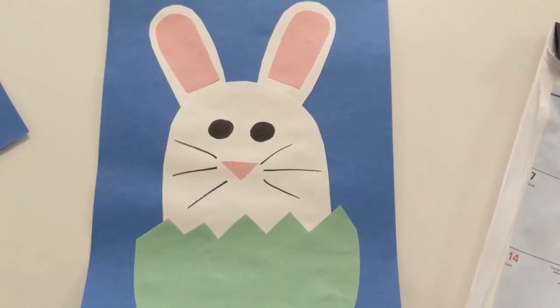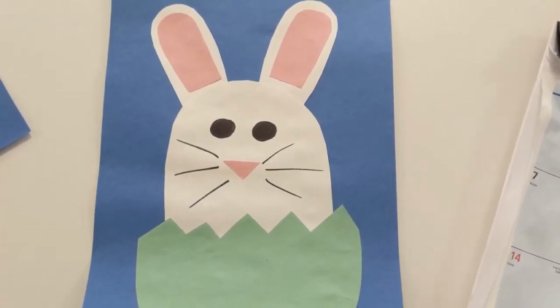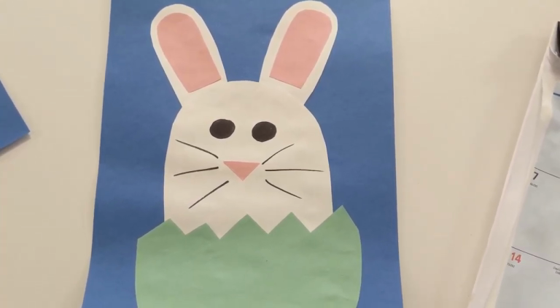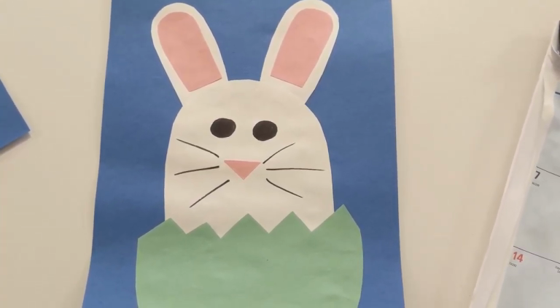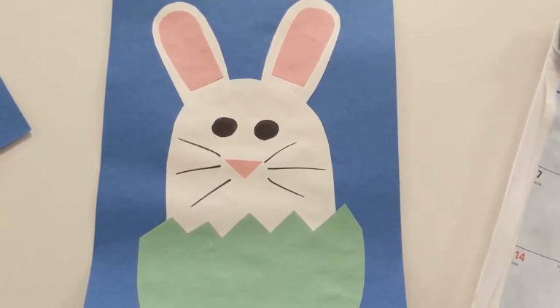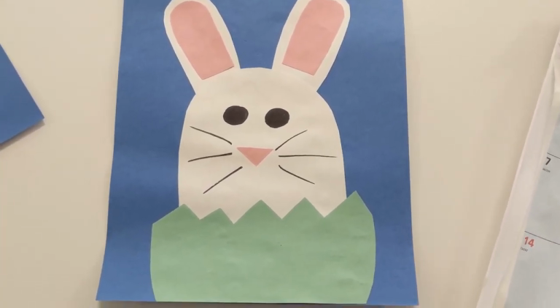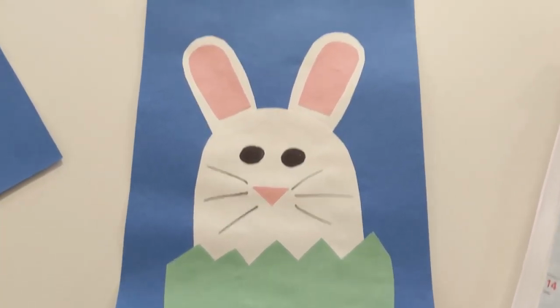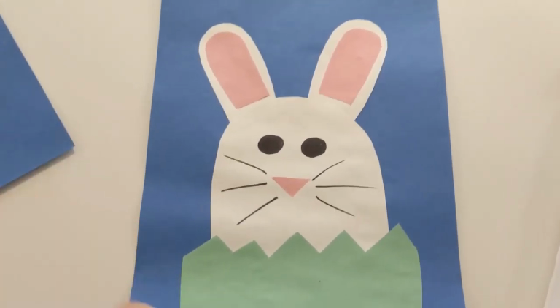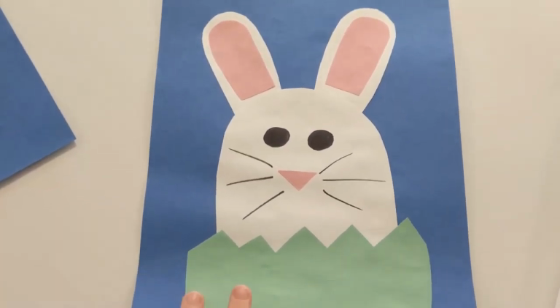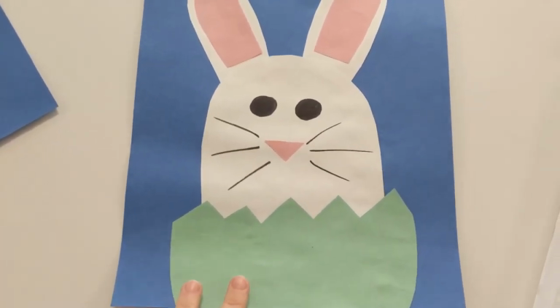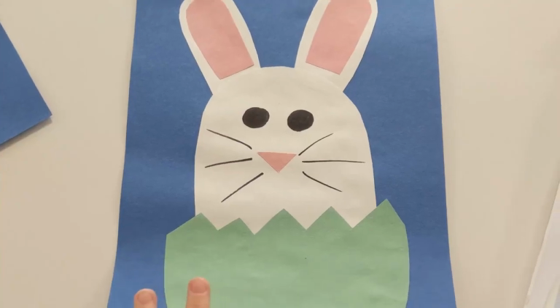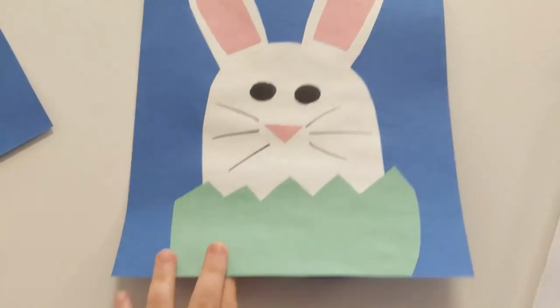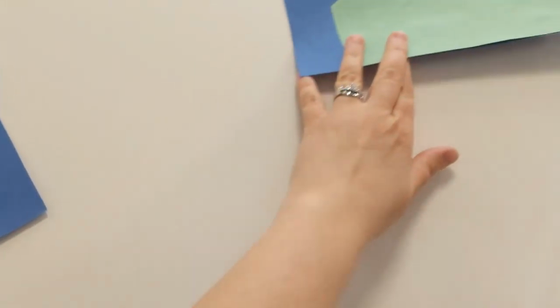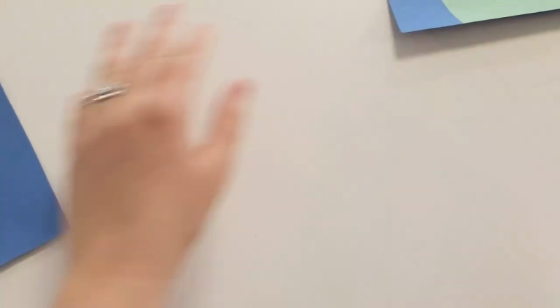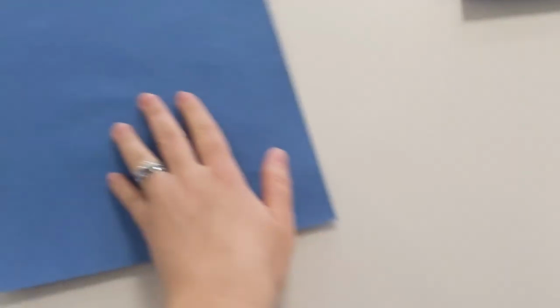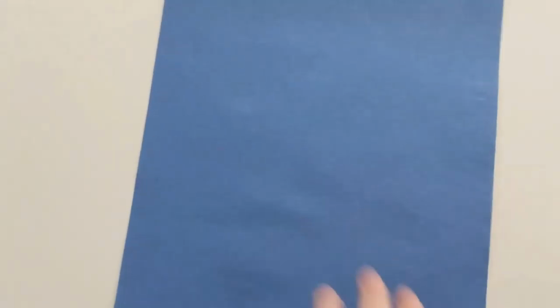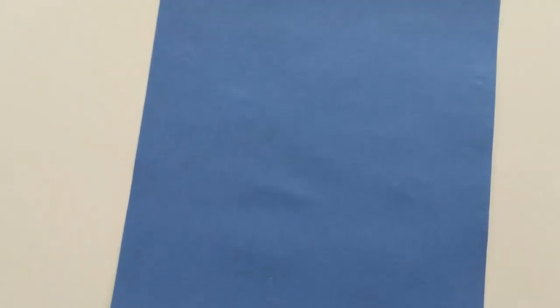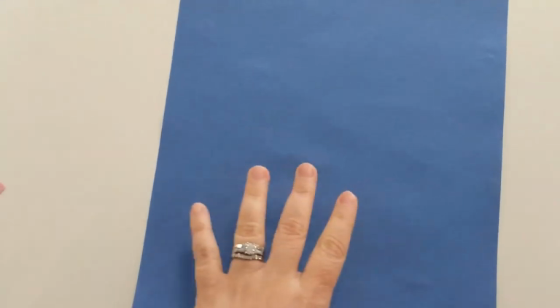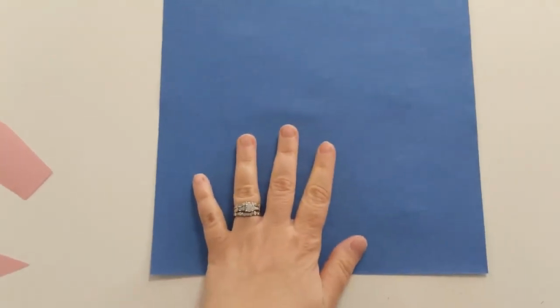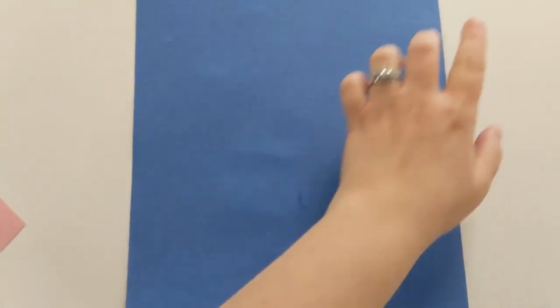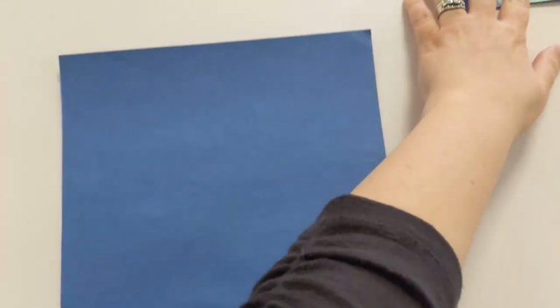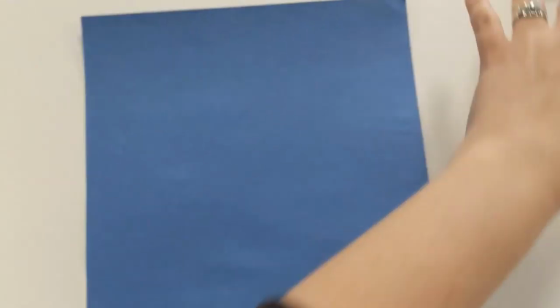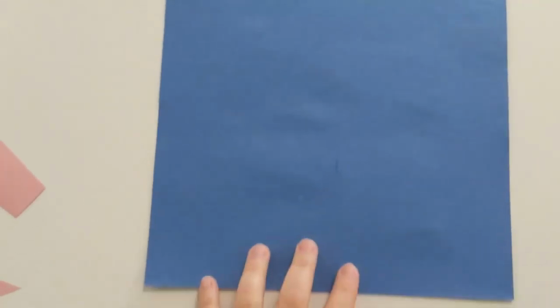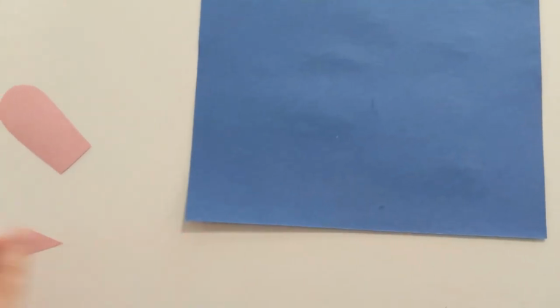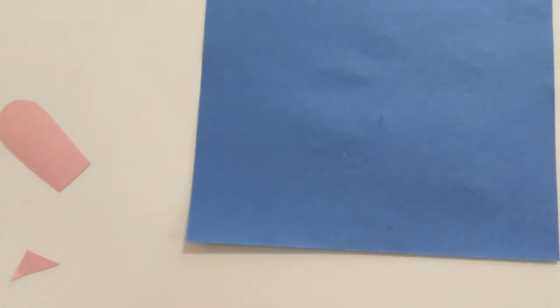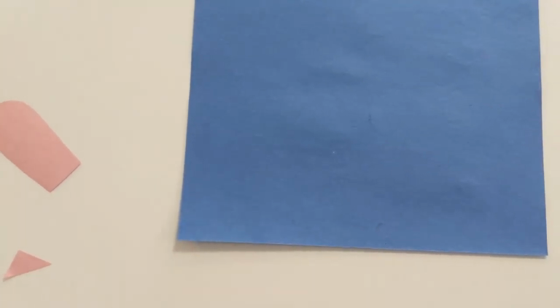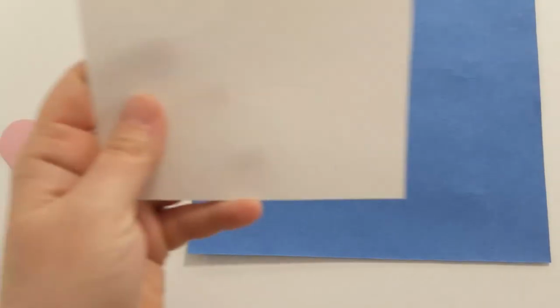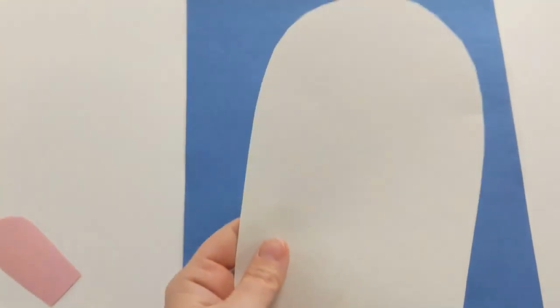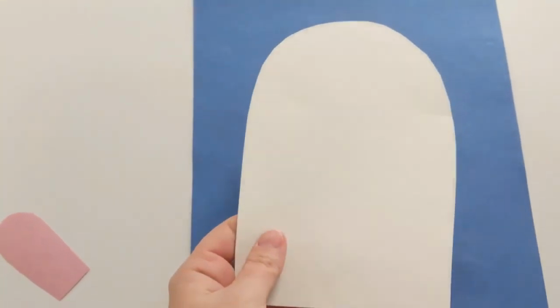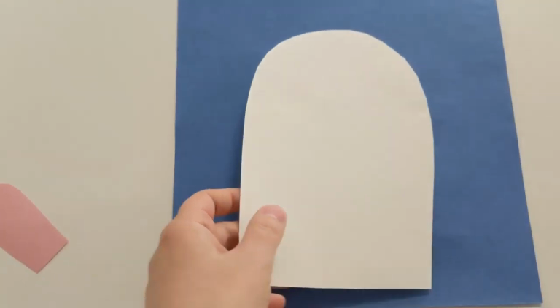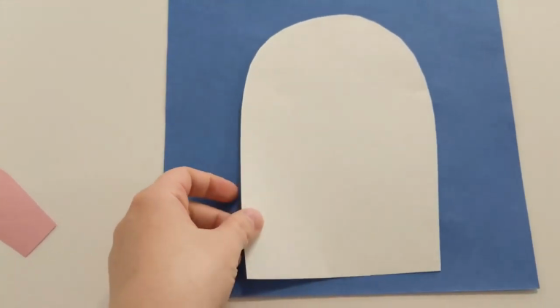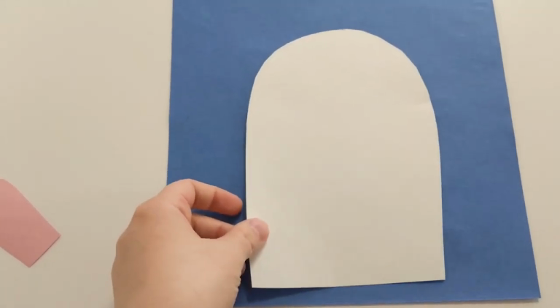Hi there, it's Amy from the Balgoni Library. Tonight I'm going to show you how to make this adorable bunny craft. Start off with a blank piece of blue paper and then I cut out this piece of white paper.